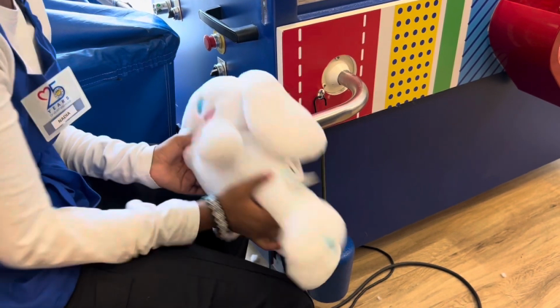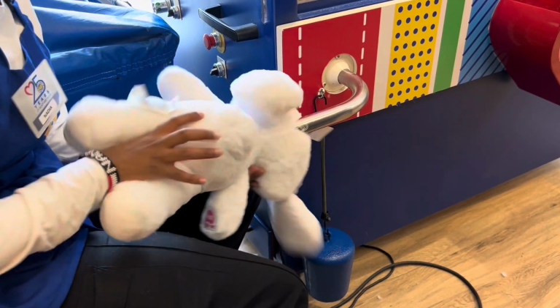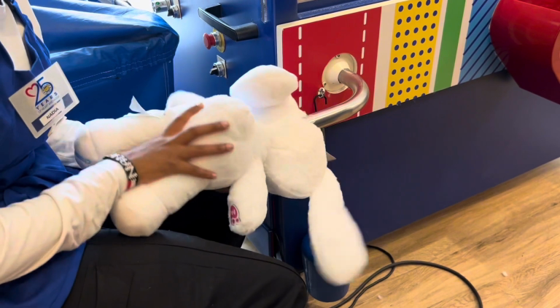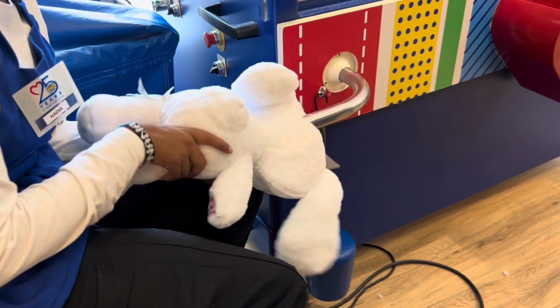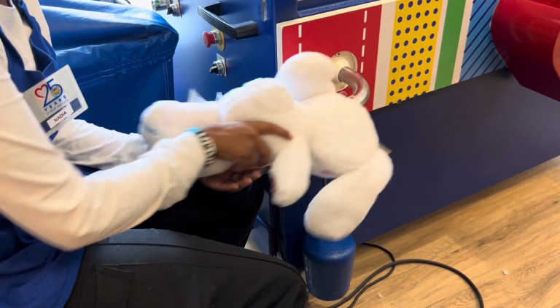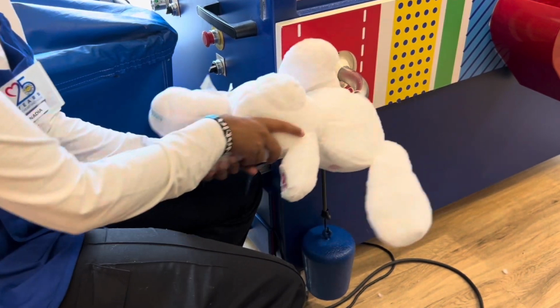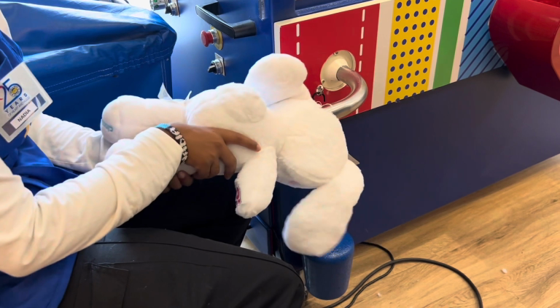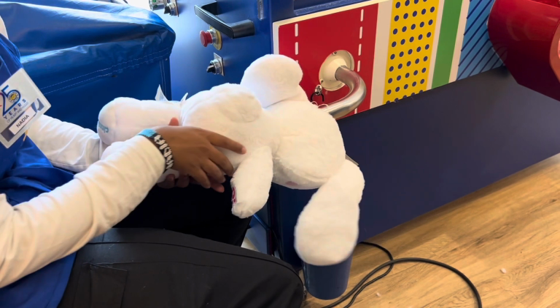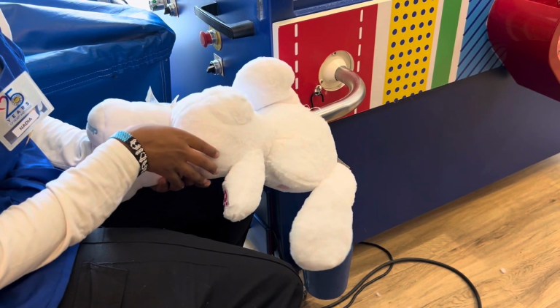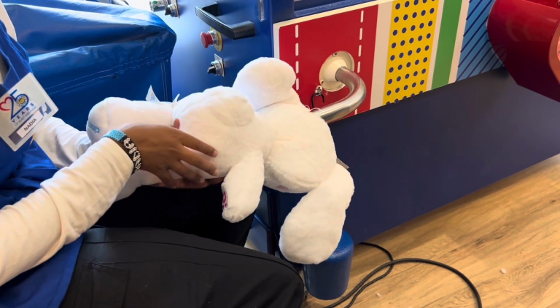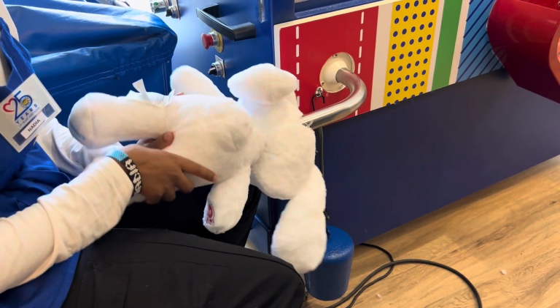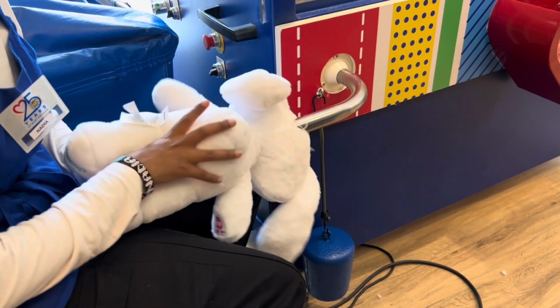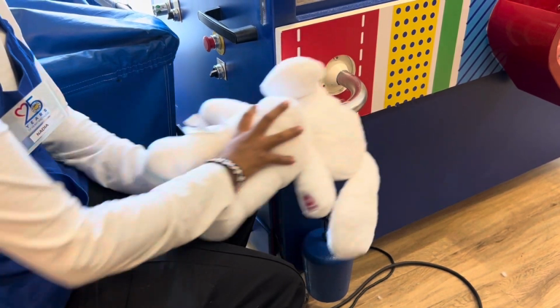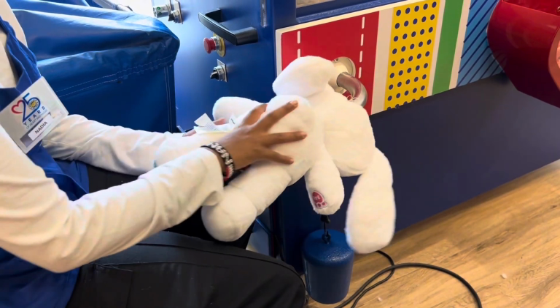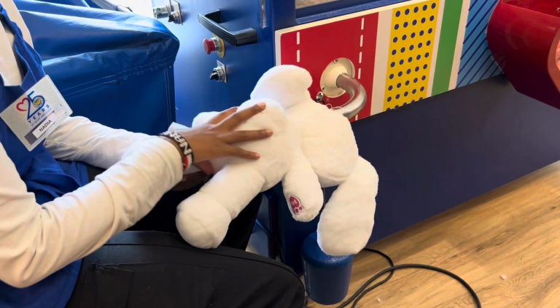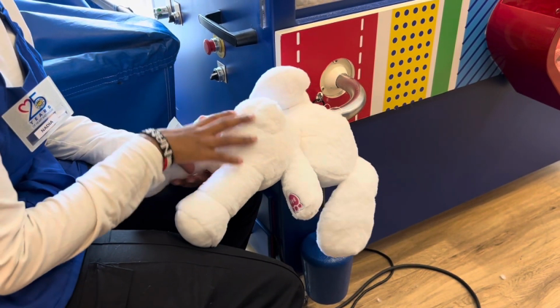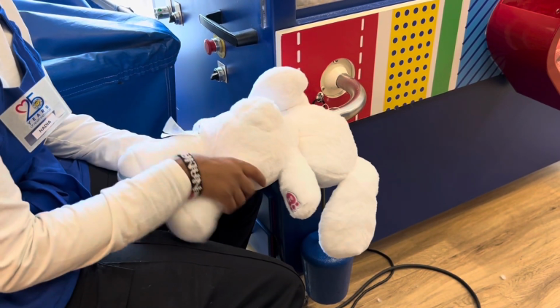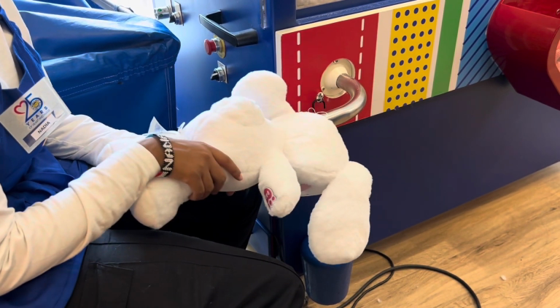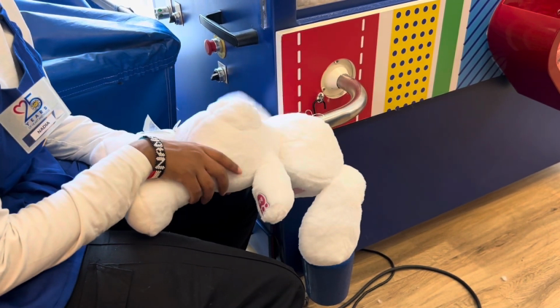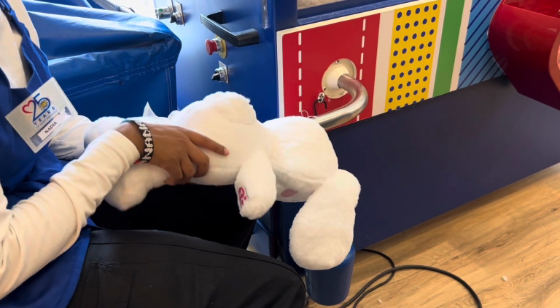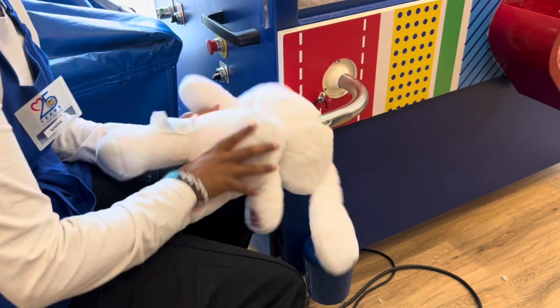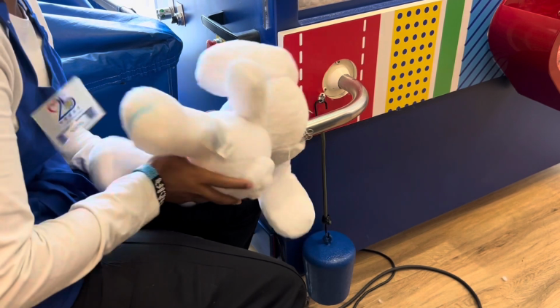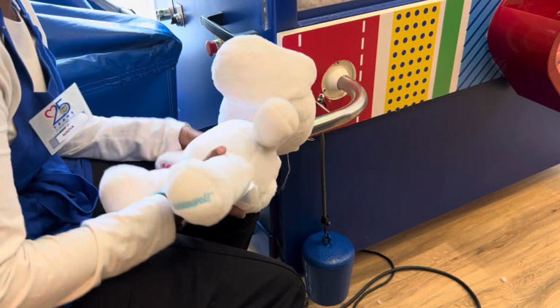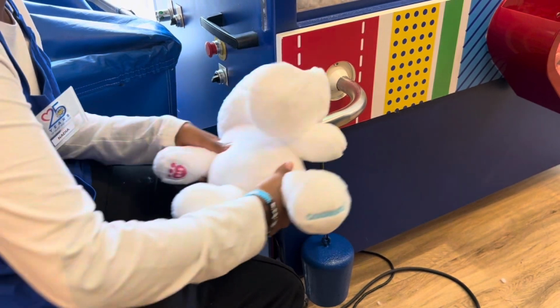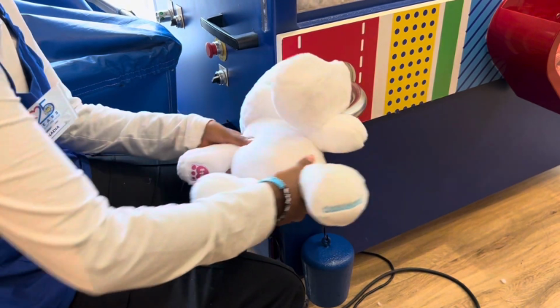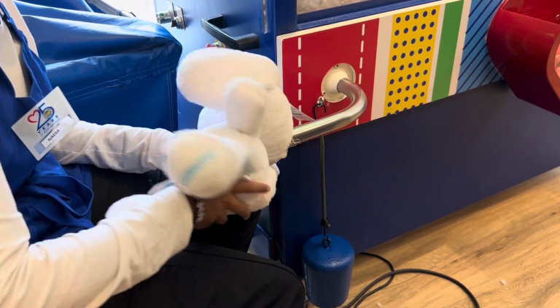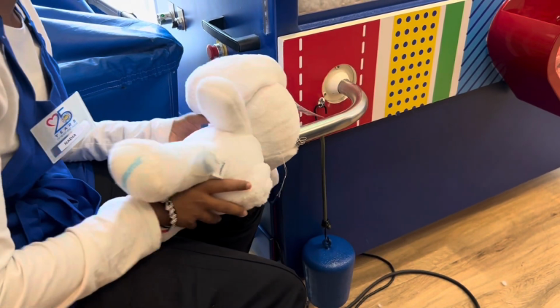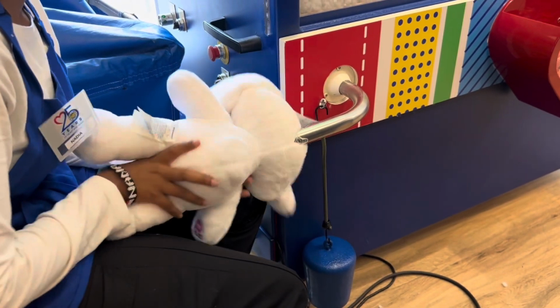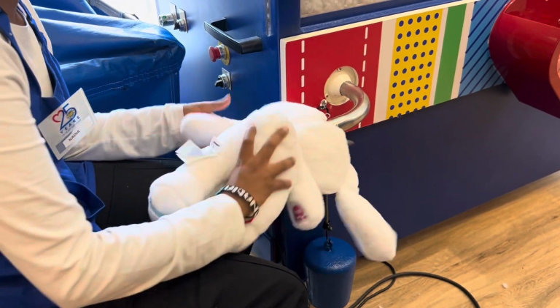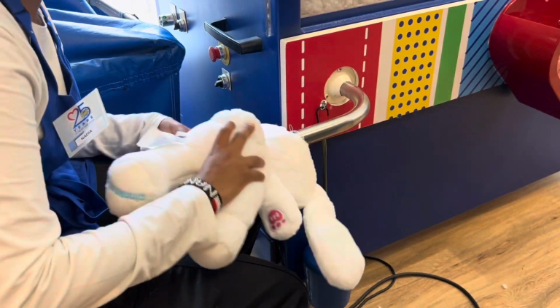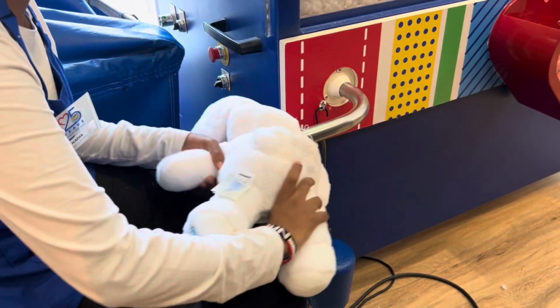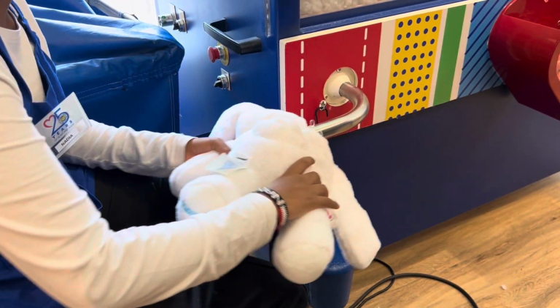And then you pick a voice recording or a heartbeat. I chose a heartbeat and whenever you press the tummy it goes do-do-do-do-do-do-do.